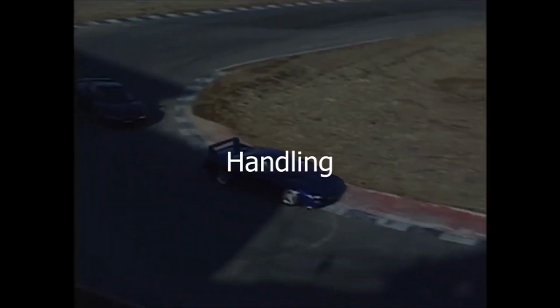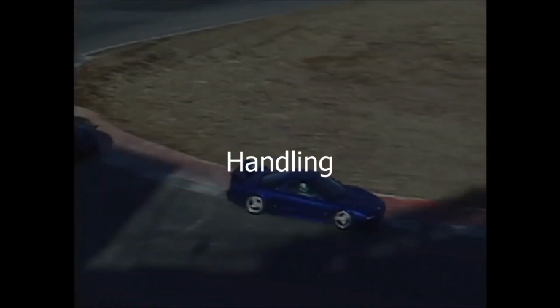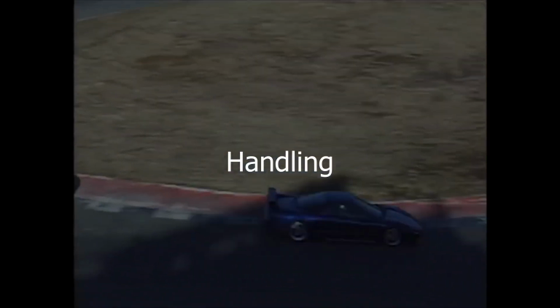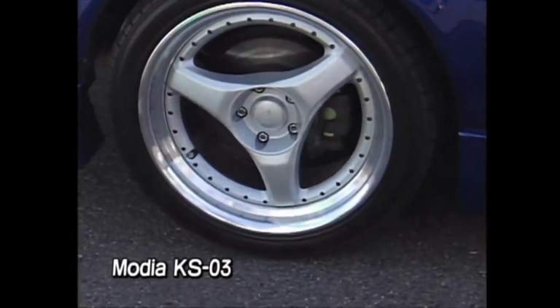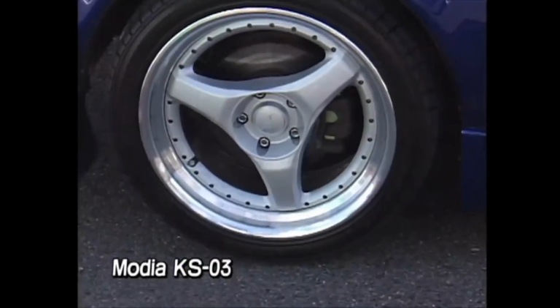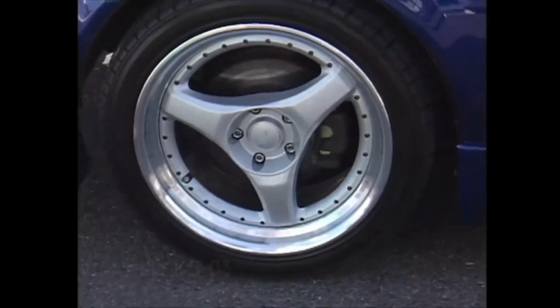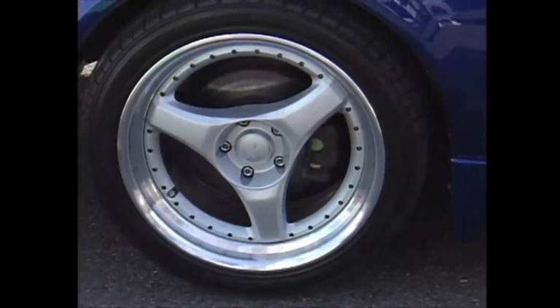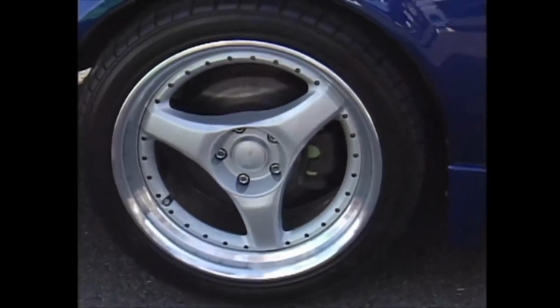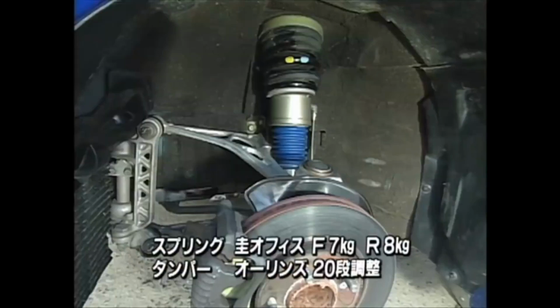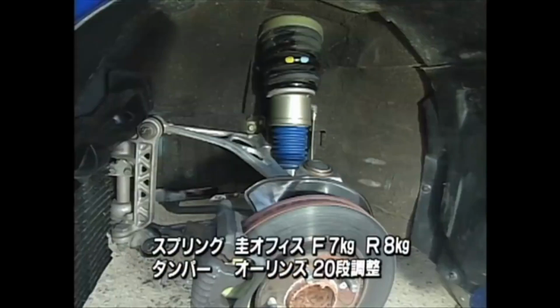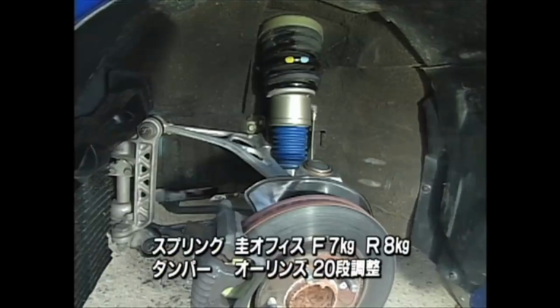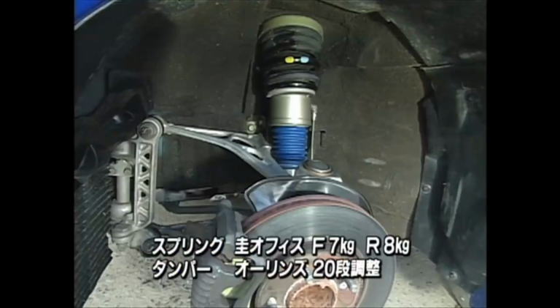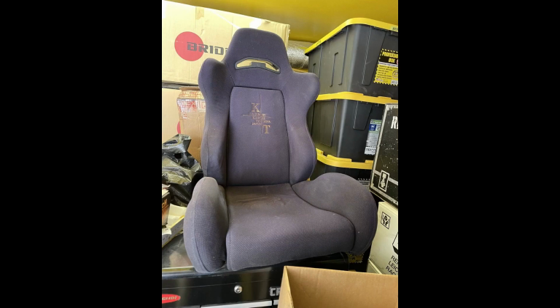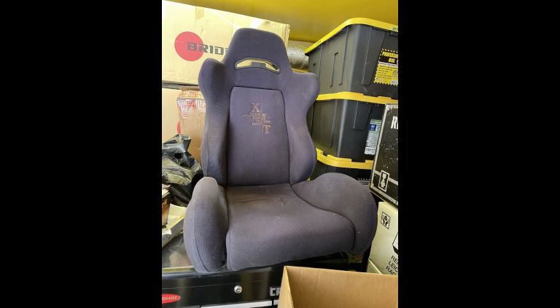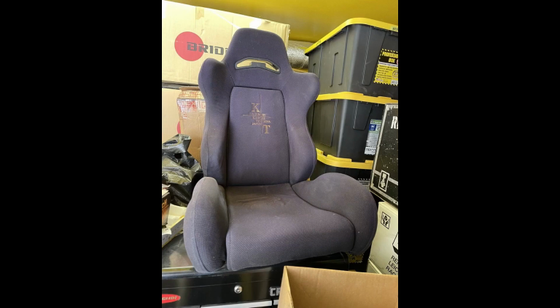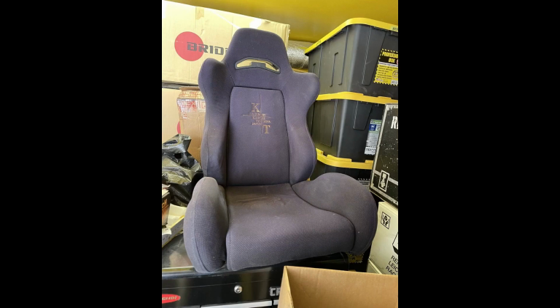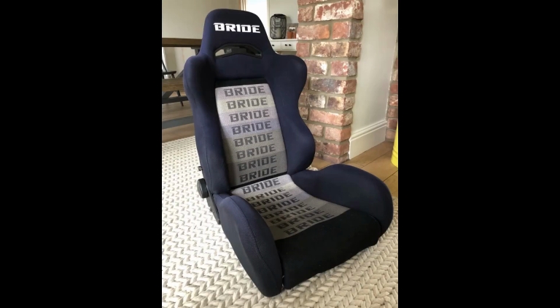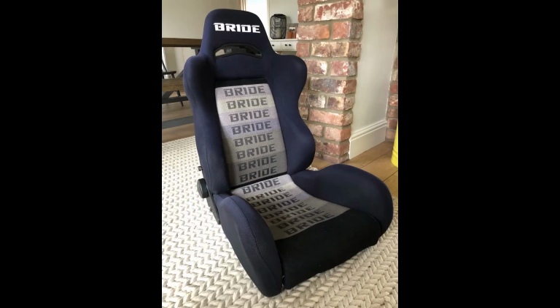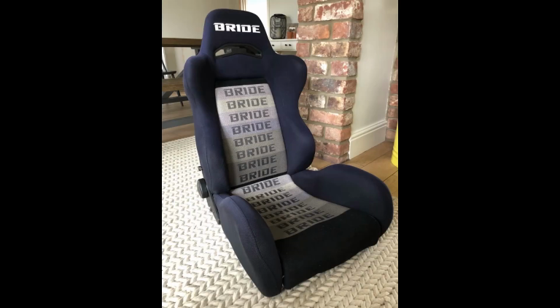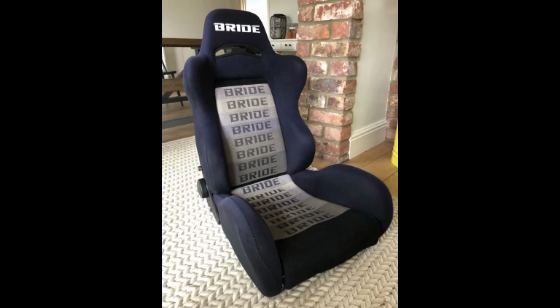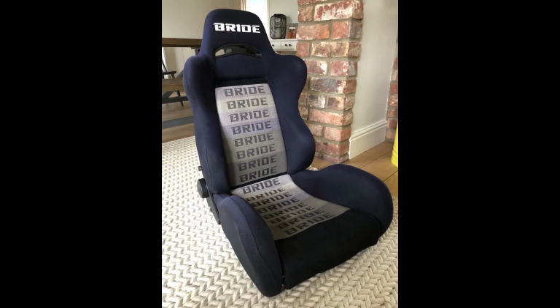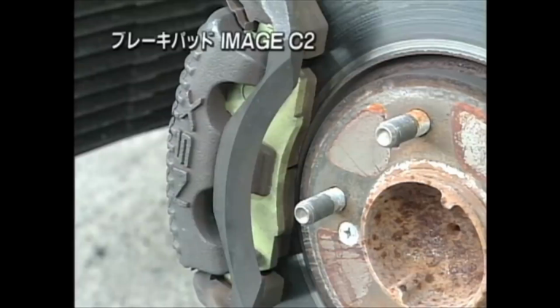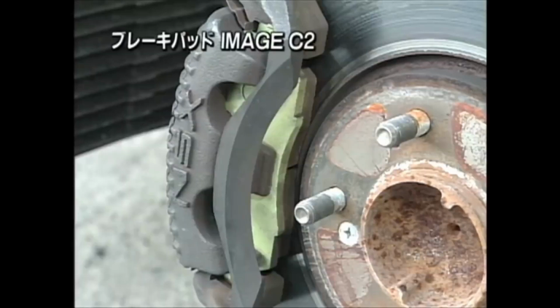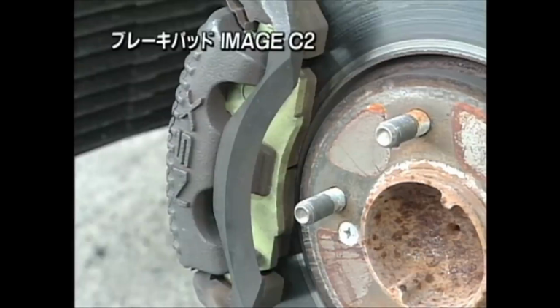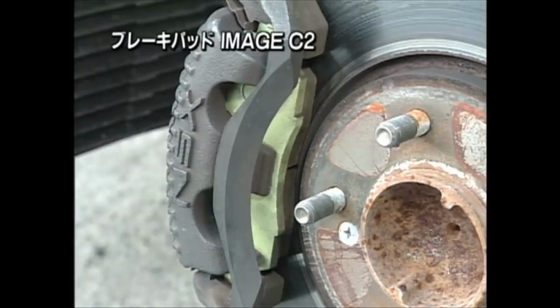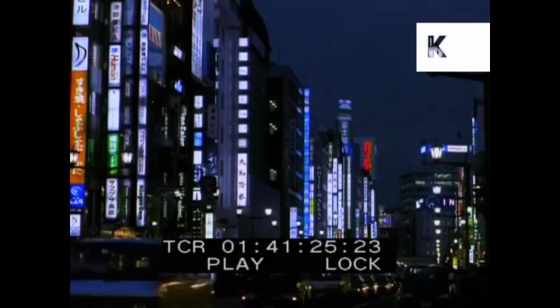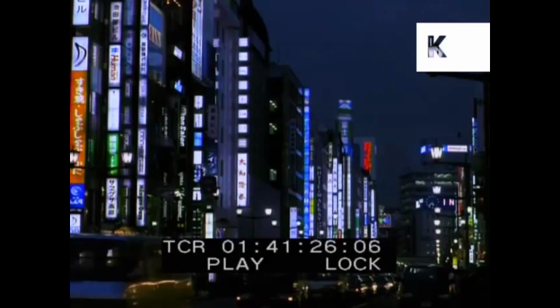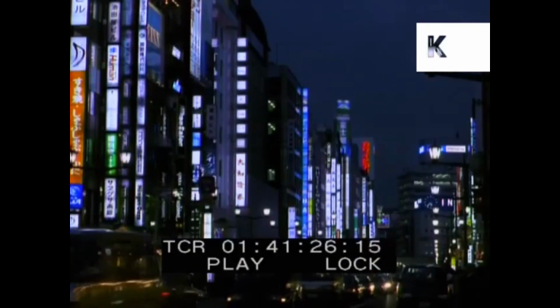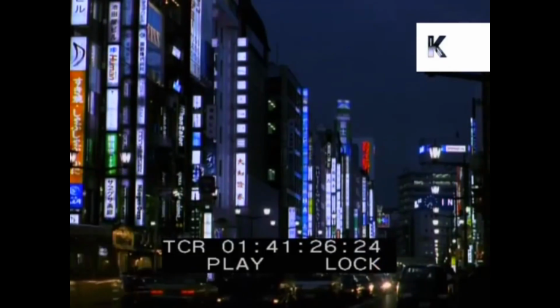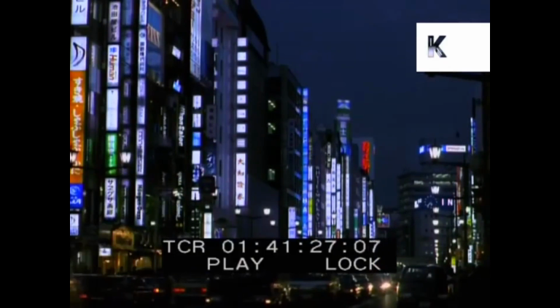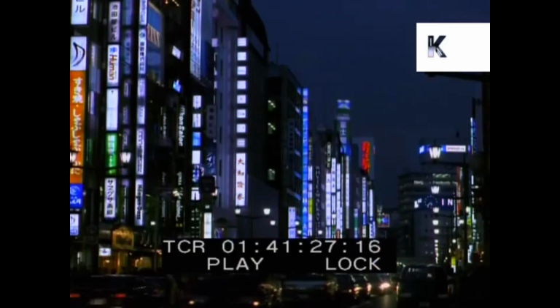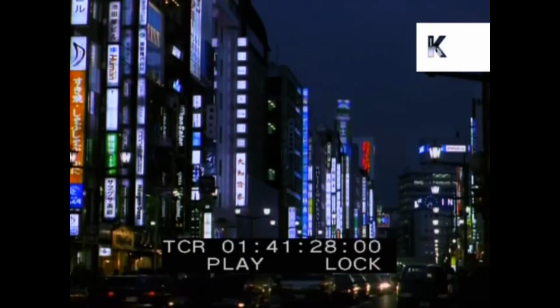For handling, he had Modier KS03 wheels, Kei Office suspension, Kei Office seats which were really bright brick seats, and image brake pads which were really only available in the 90s.